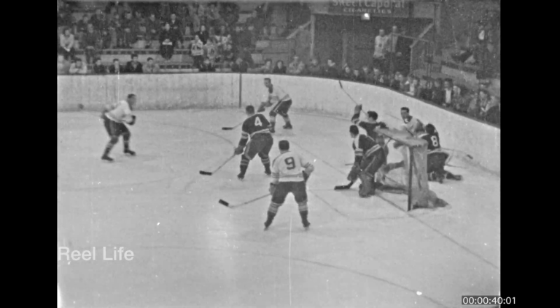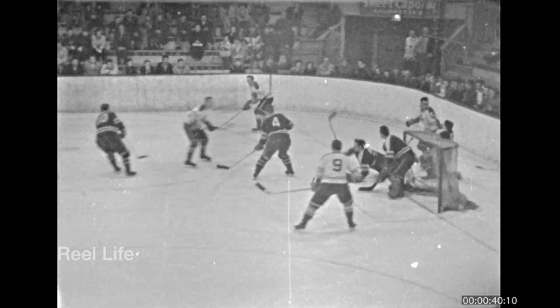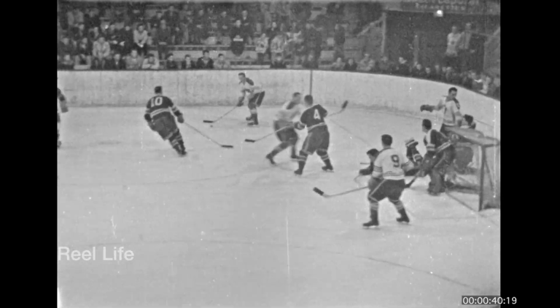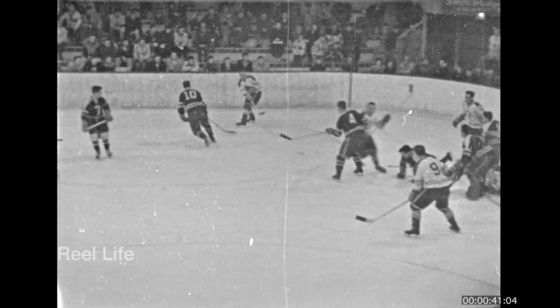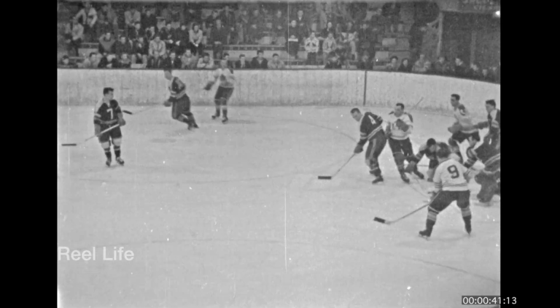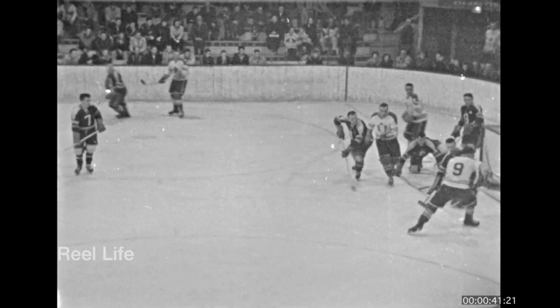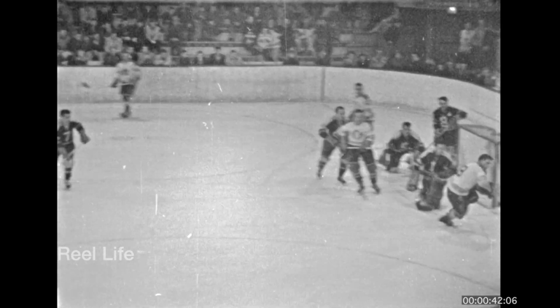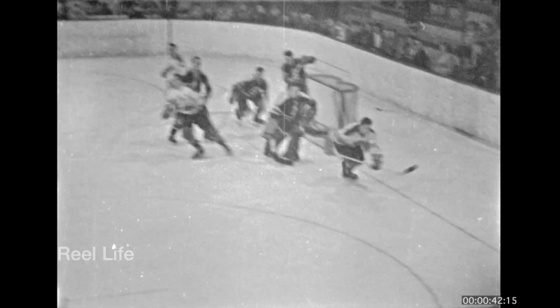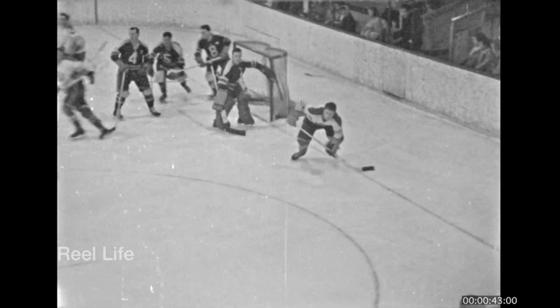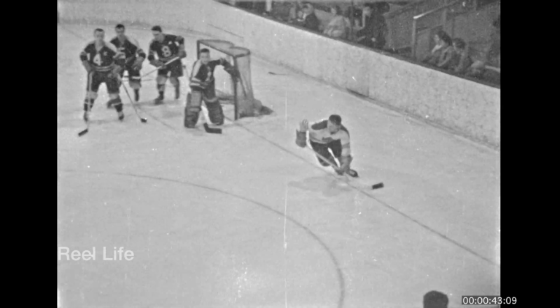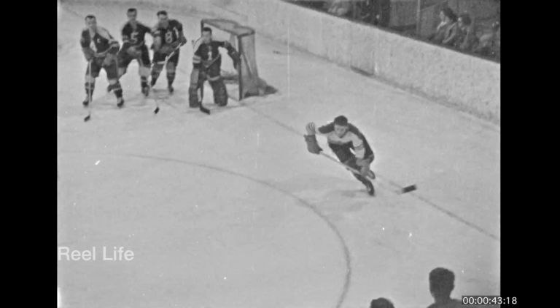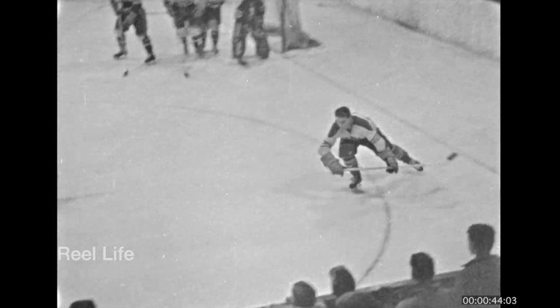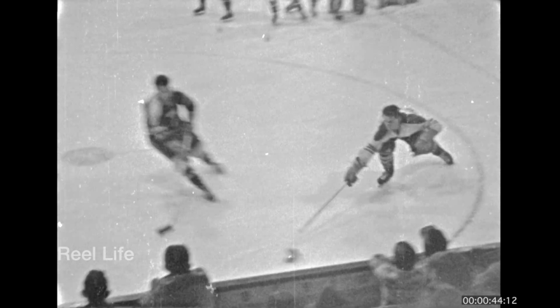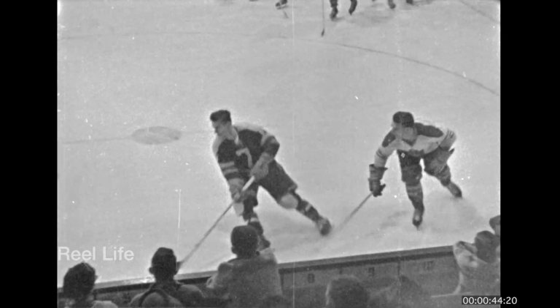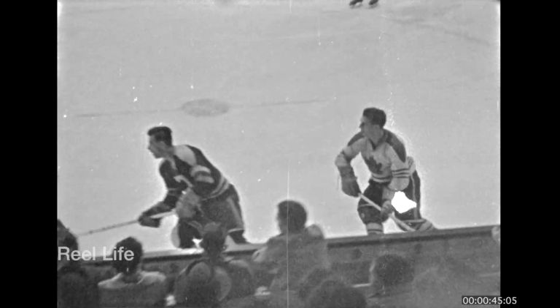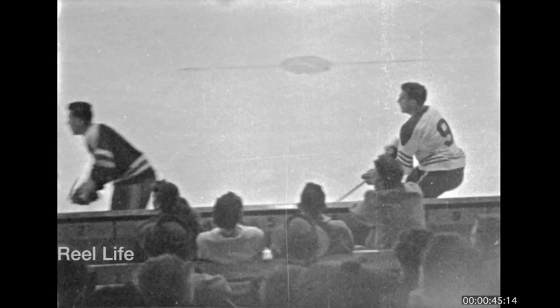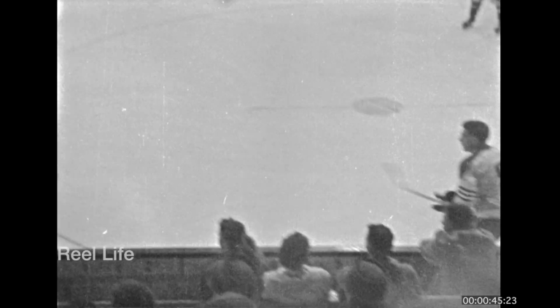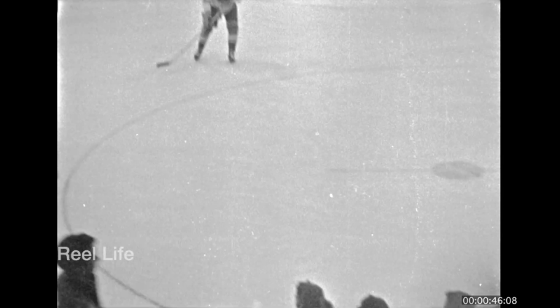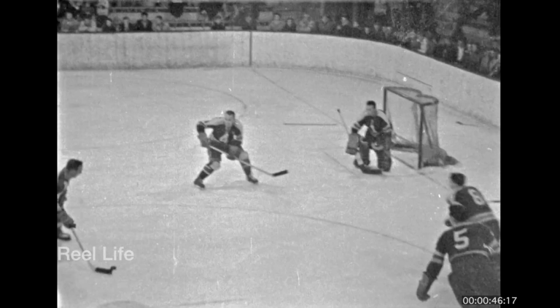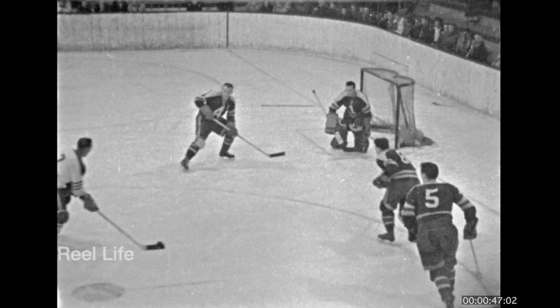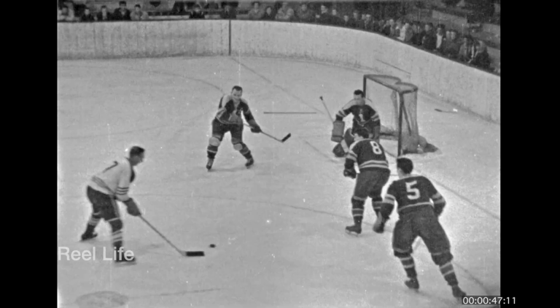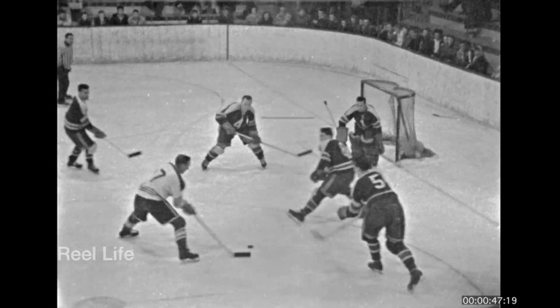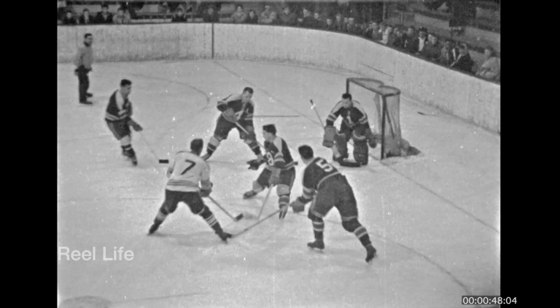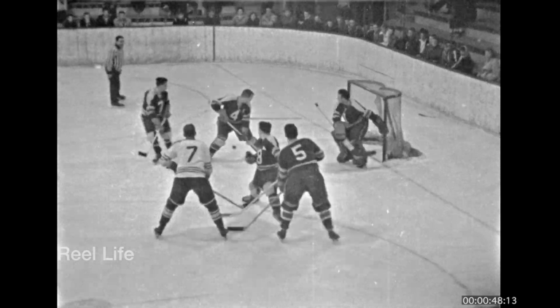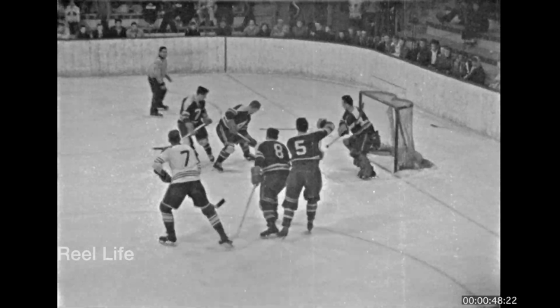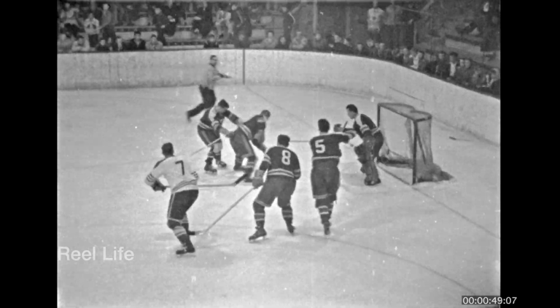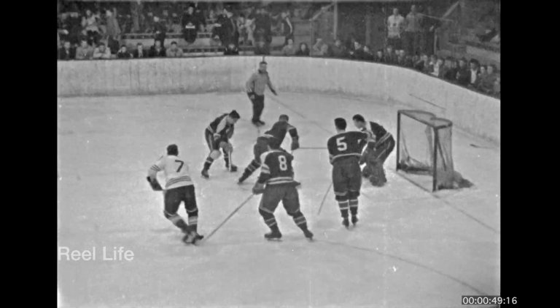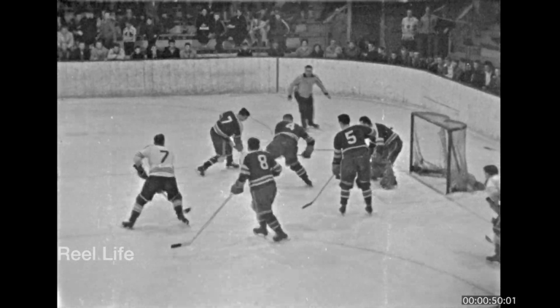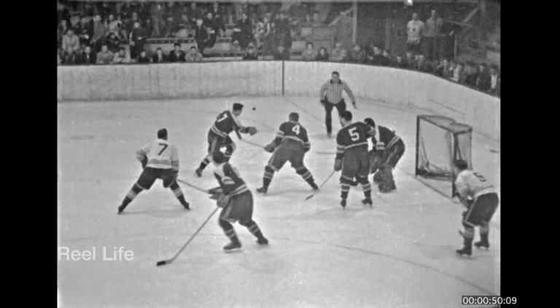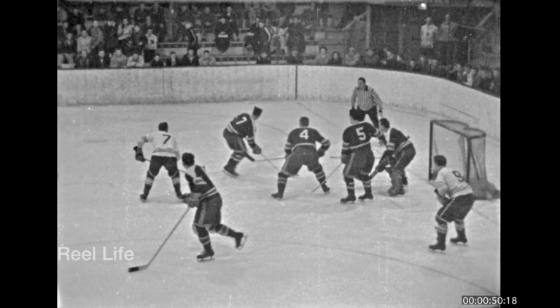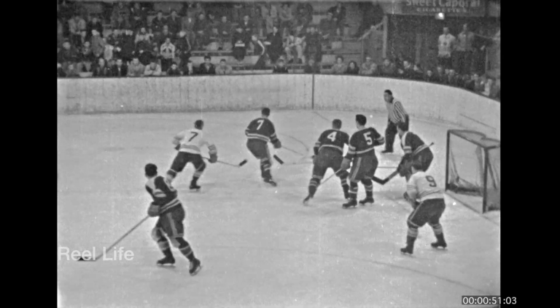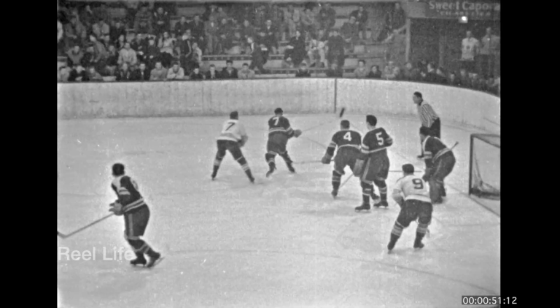The original building had a facade on the front and back that gave the structure a larger look. By the 50s, the facade was removed and the building had more of a traditional arena shape for the remainder of its days.